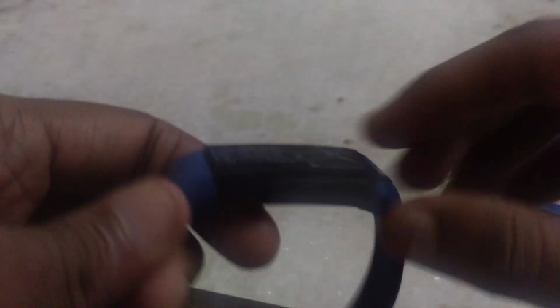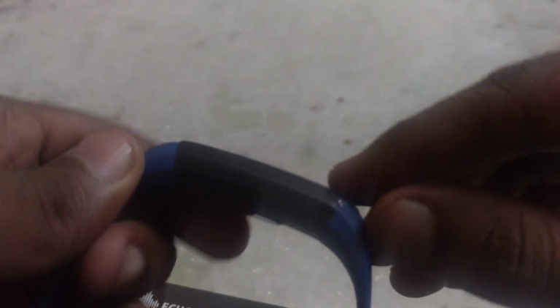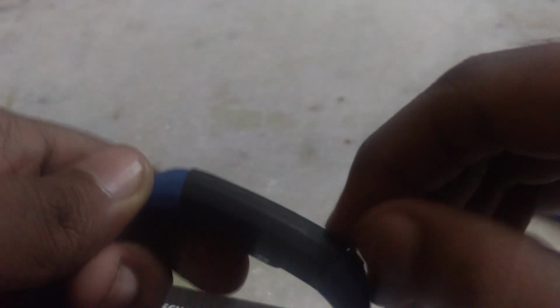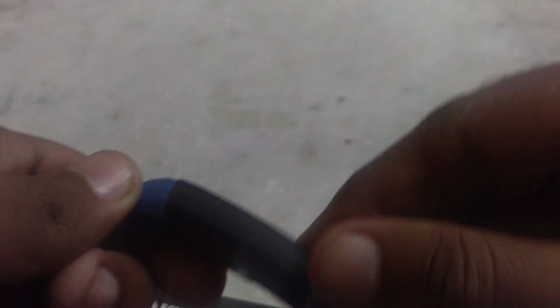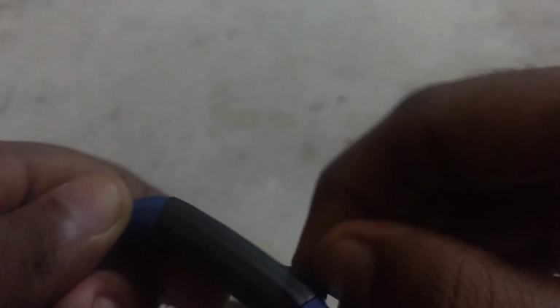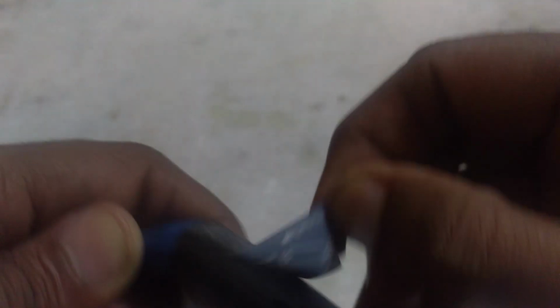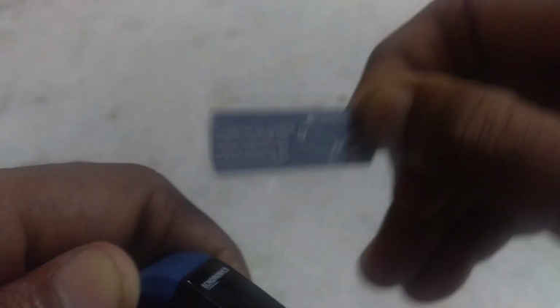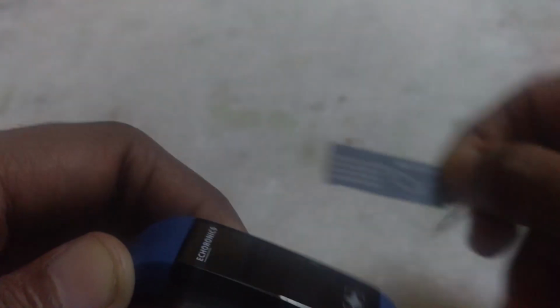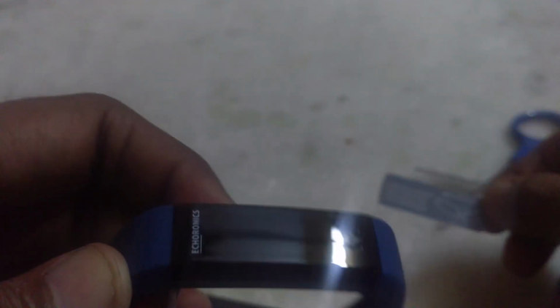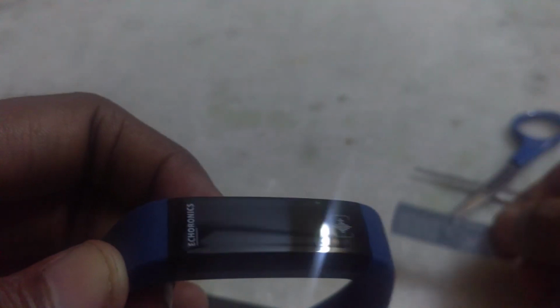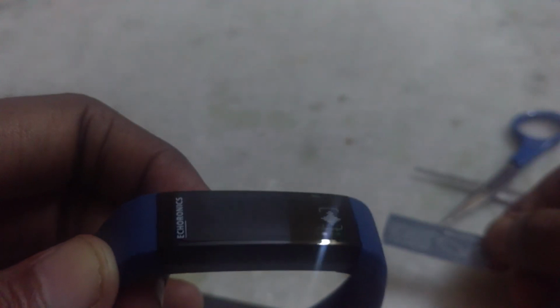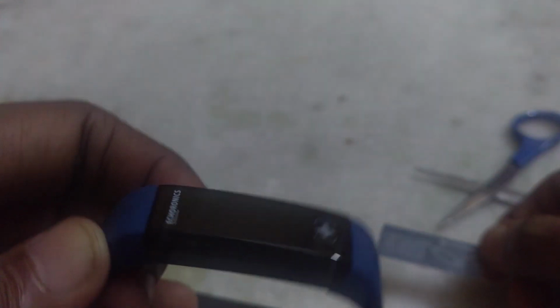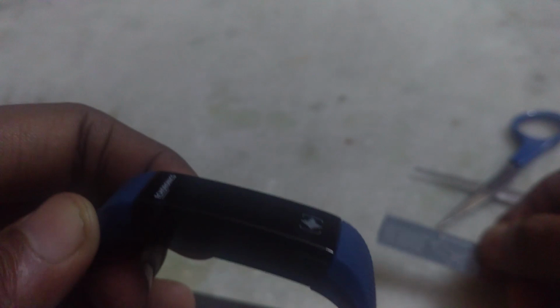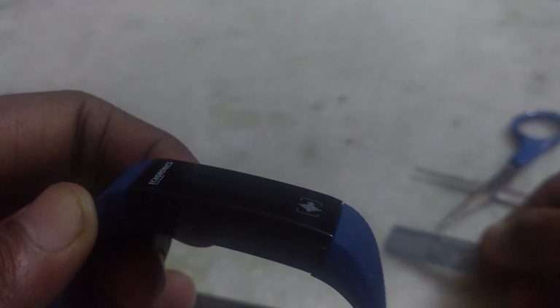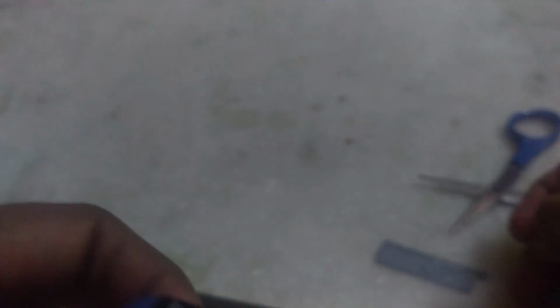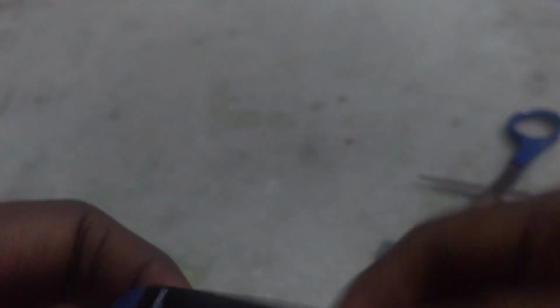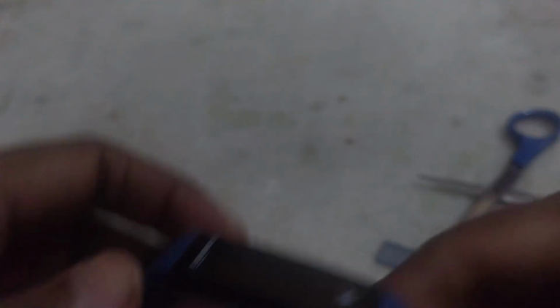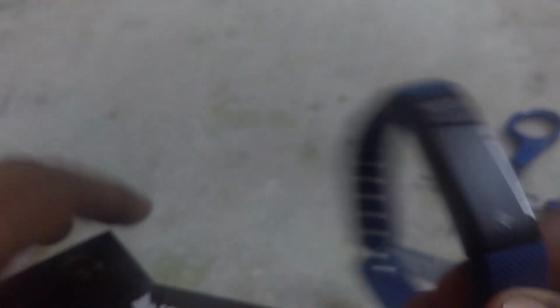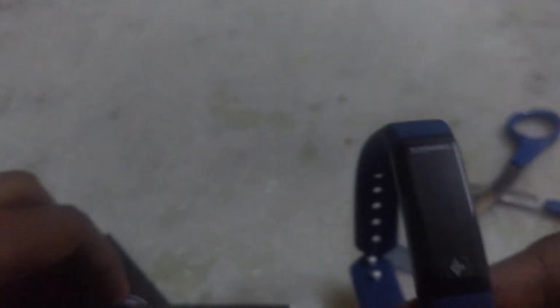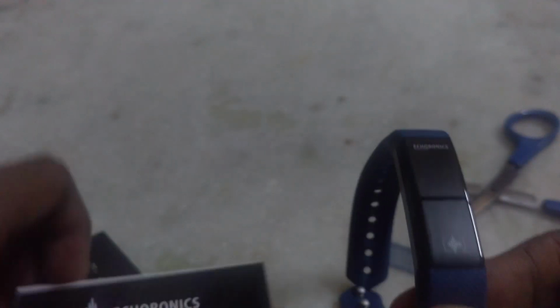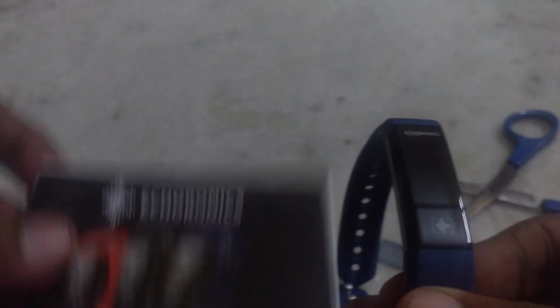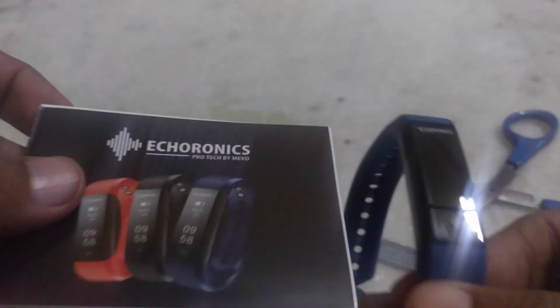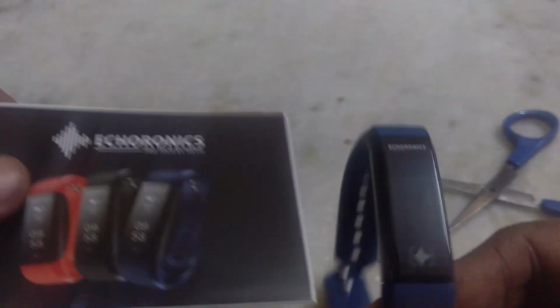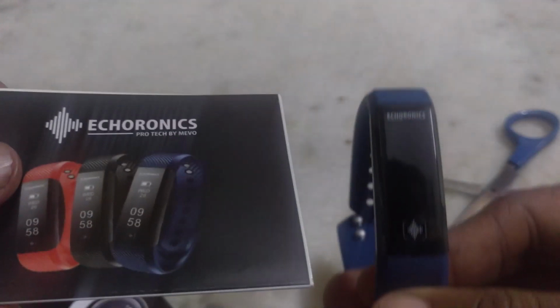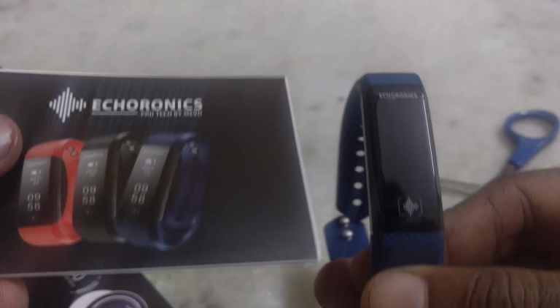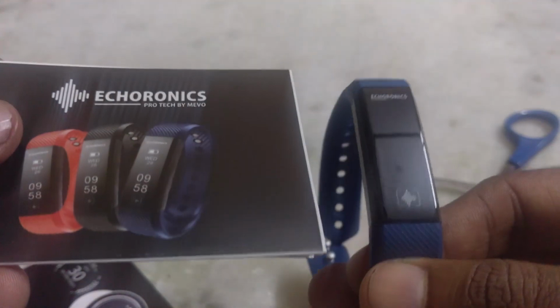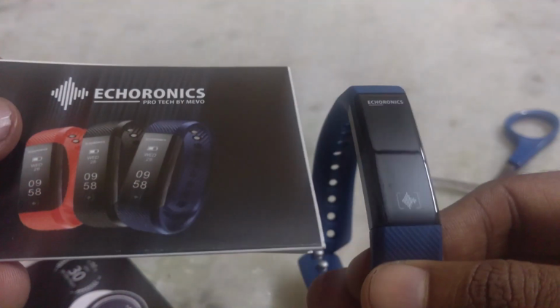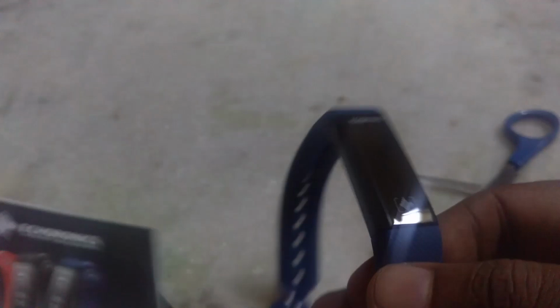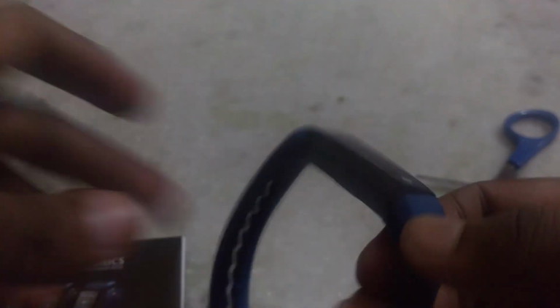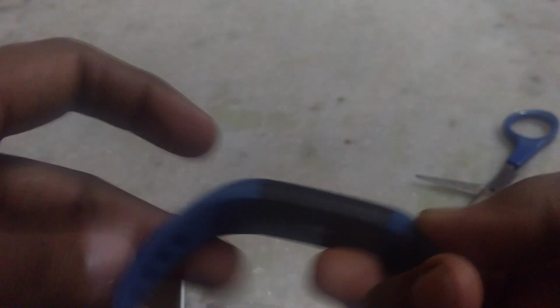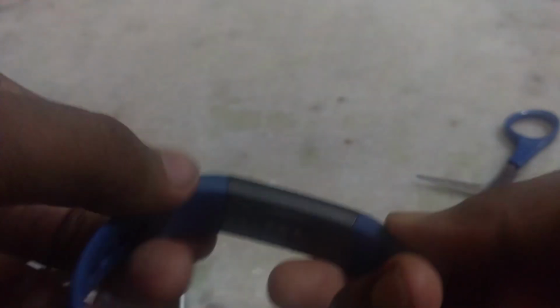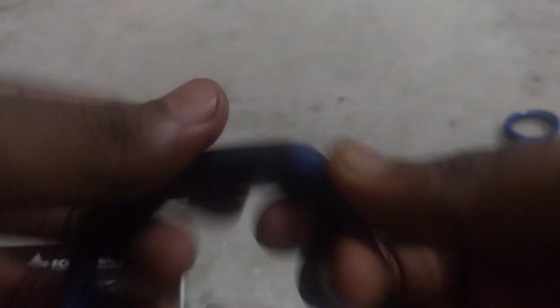Moreover, some great upgrades have been made in Muofit. Ecoronics Dash has an automatic sleep tracker. In Muofit Drive previously, the user had to manually switch the sleep mode on and off before and after sleeping.